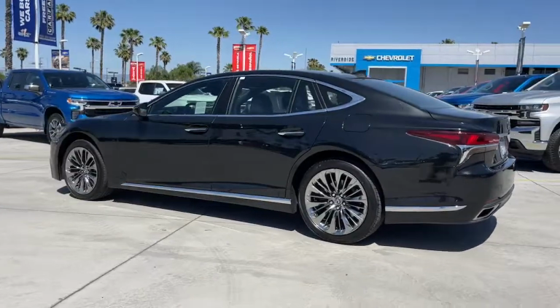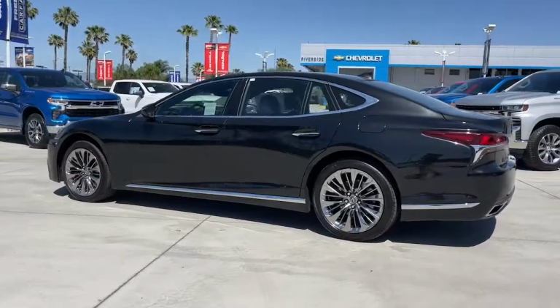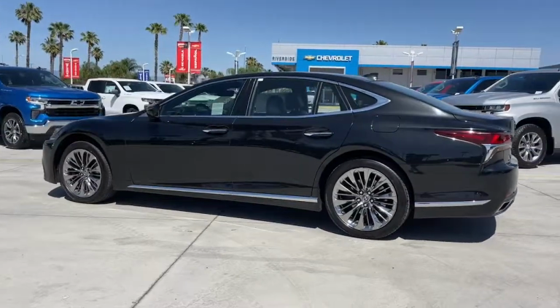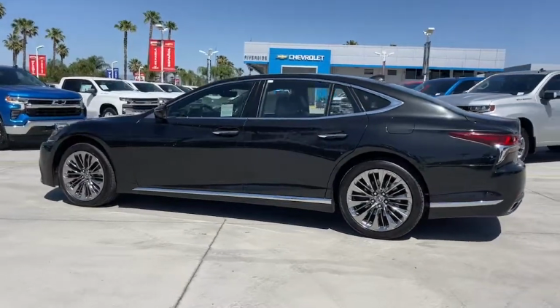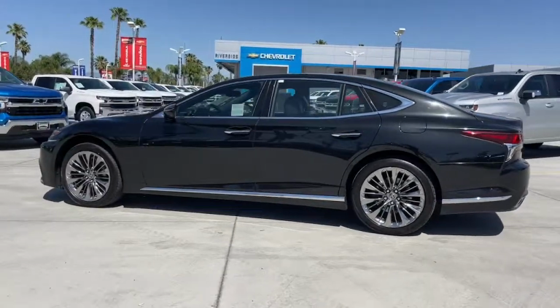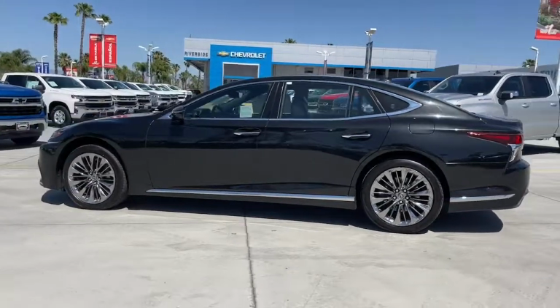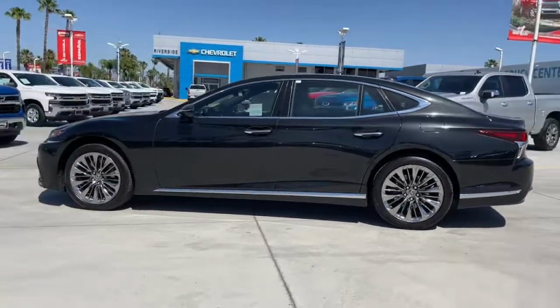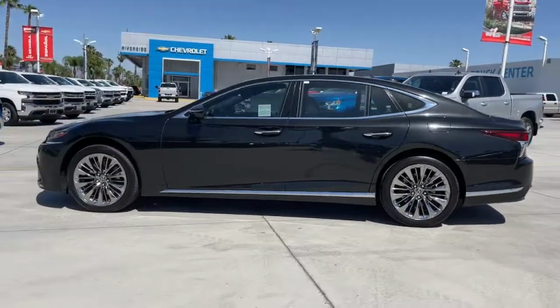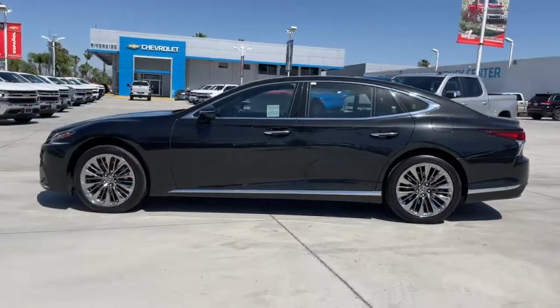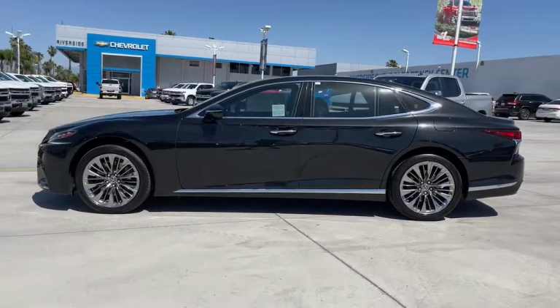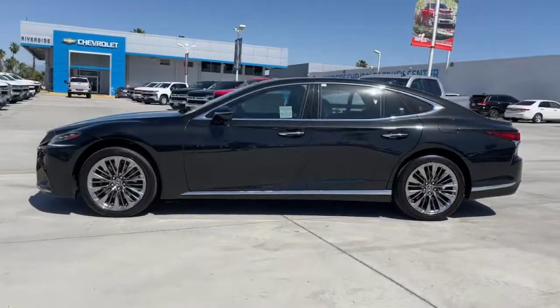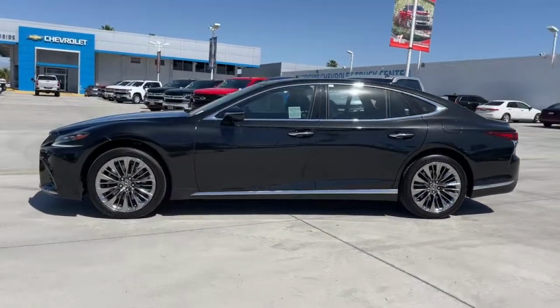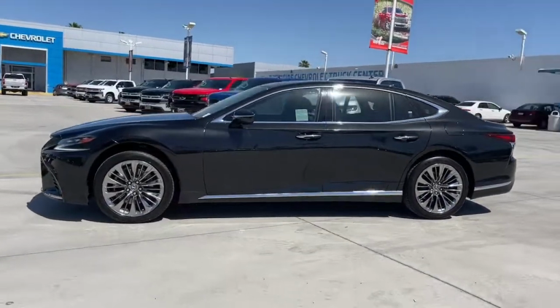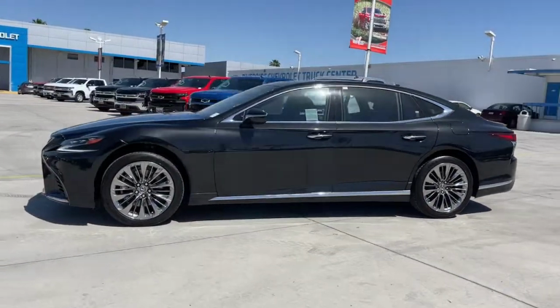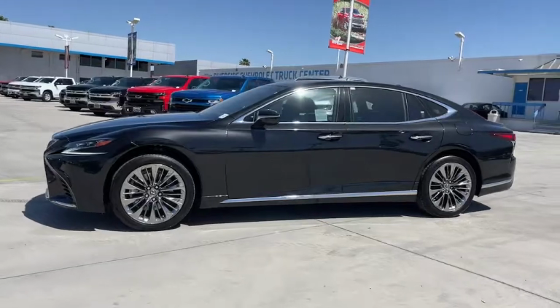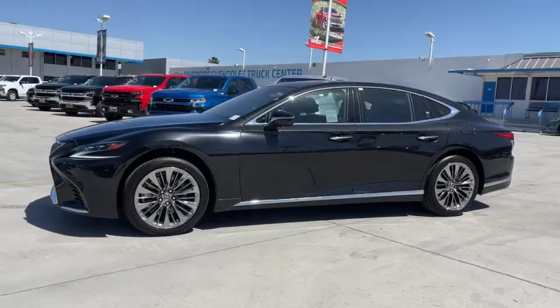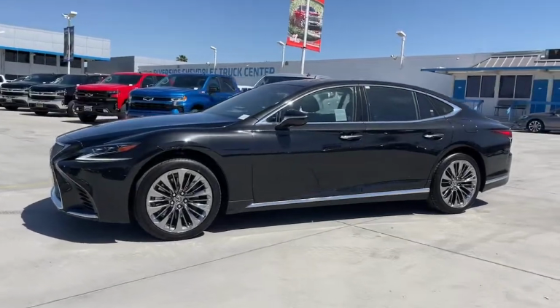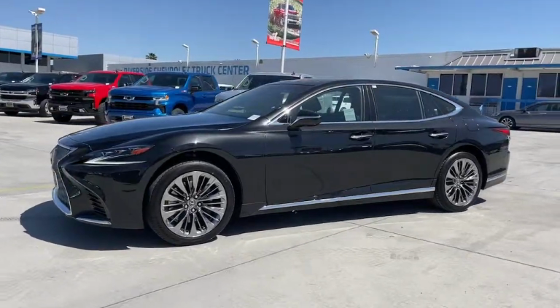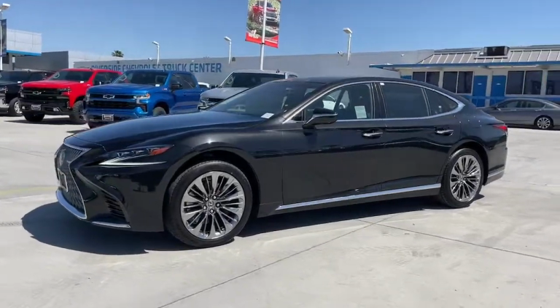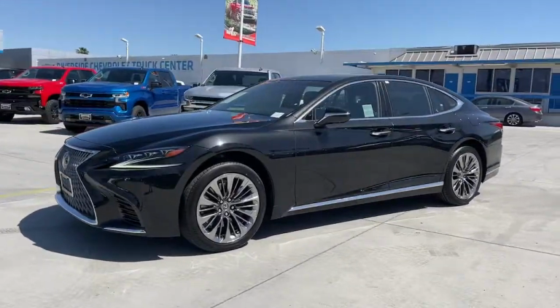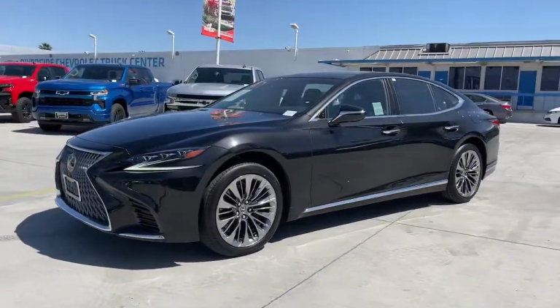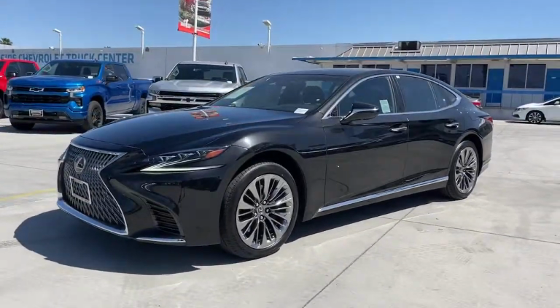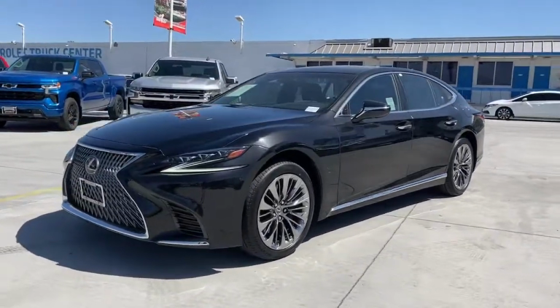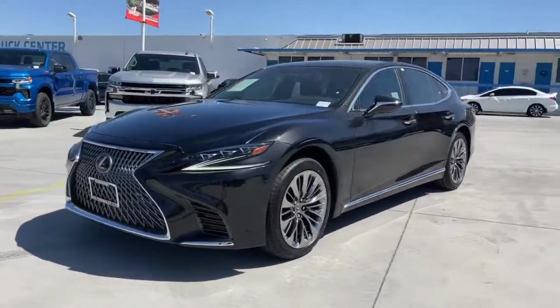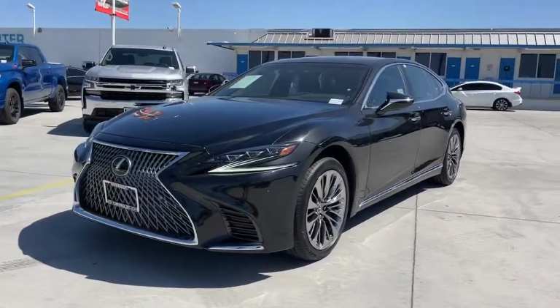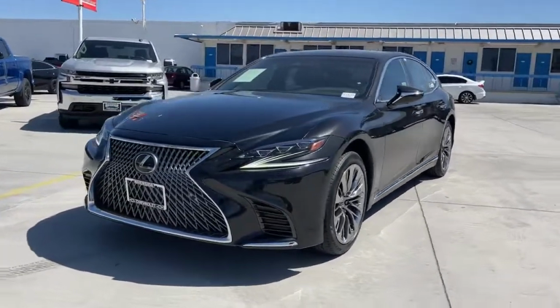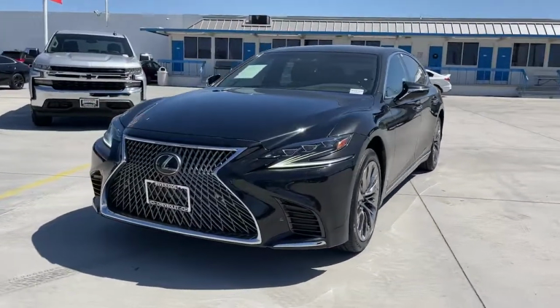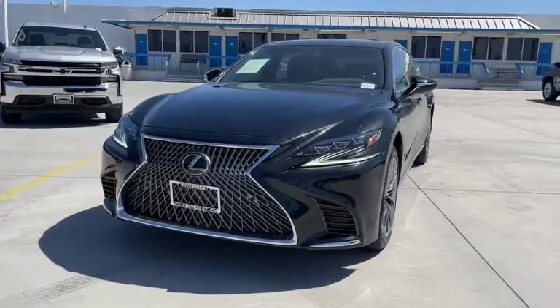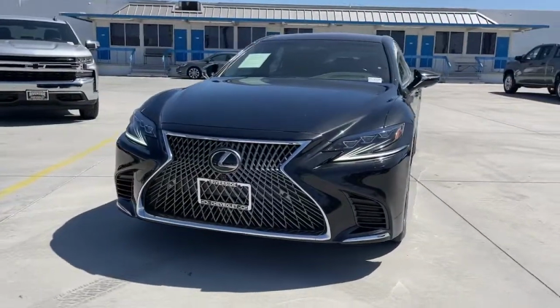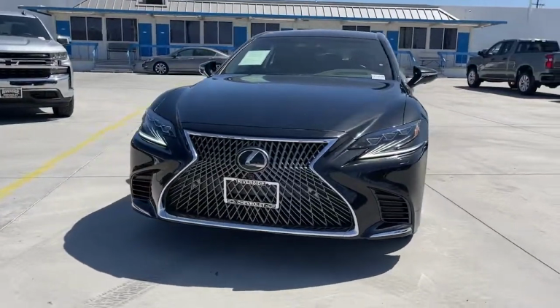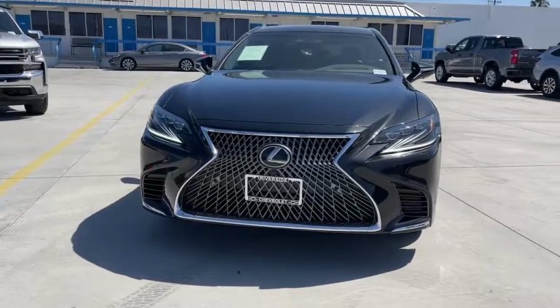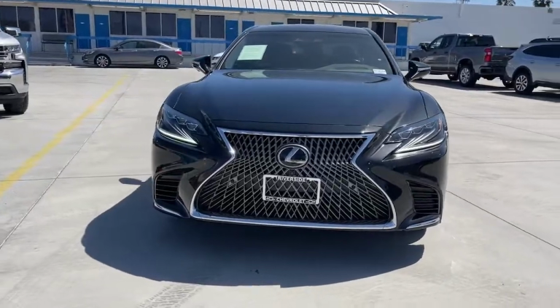Fiery performance meets refined comfort in this remarkable LS. See for yourself when you take it out for a test drive. Our professional staff looks forward to giving you excellent service.